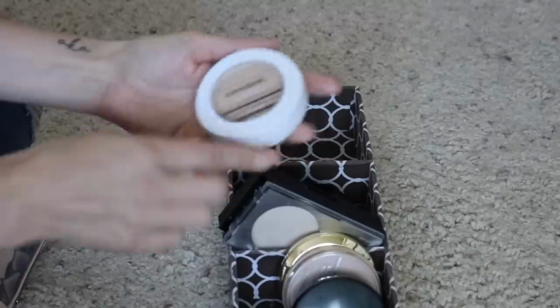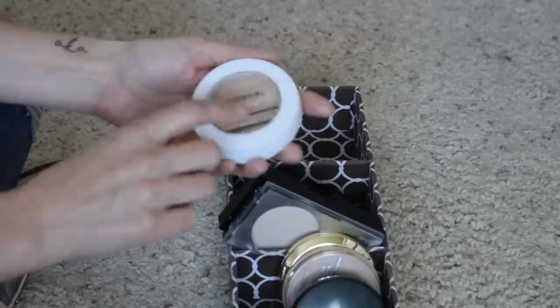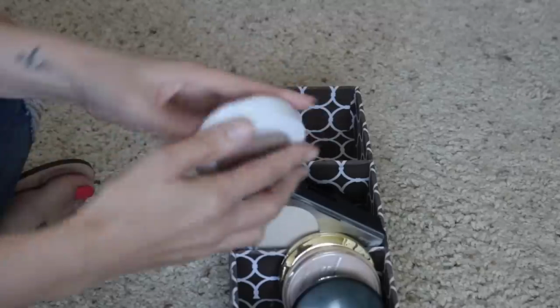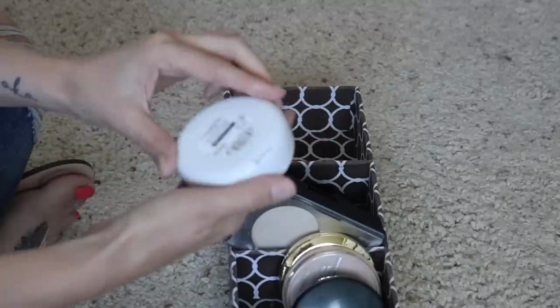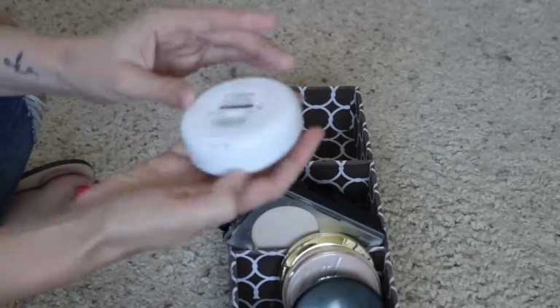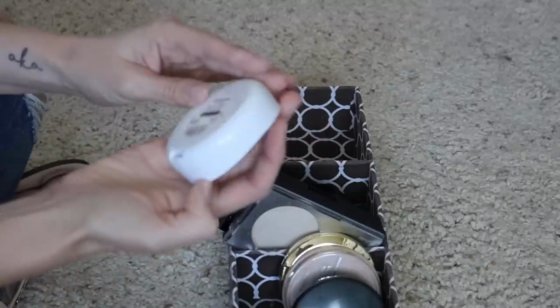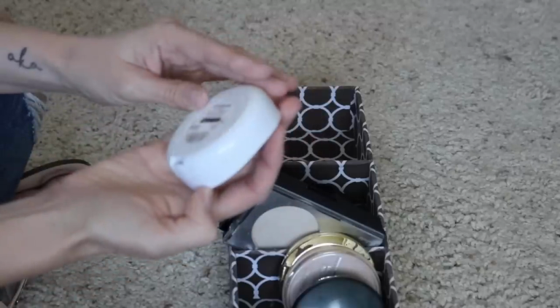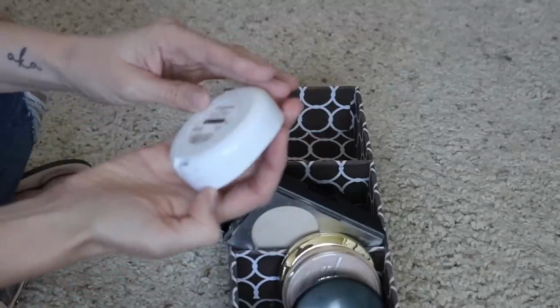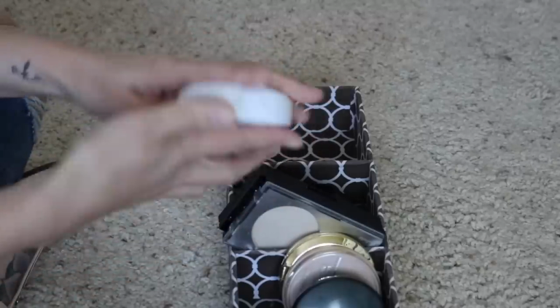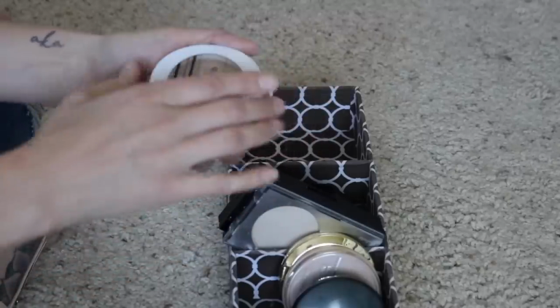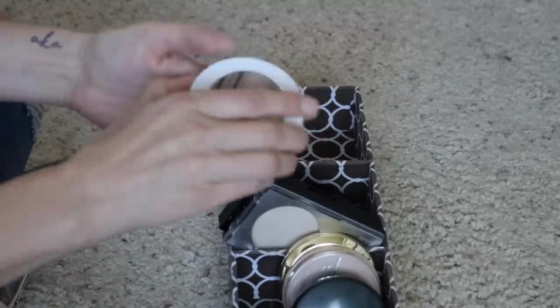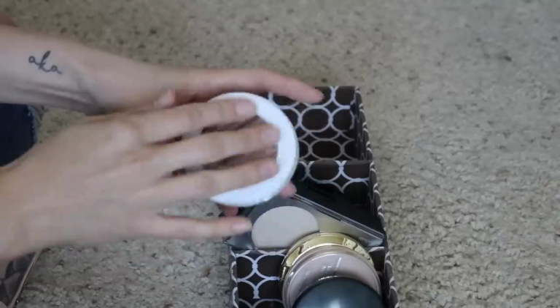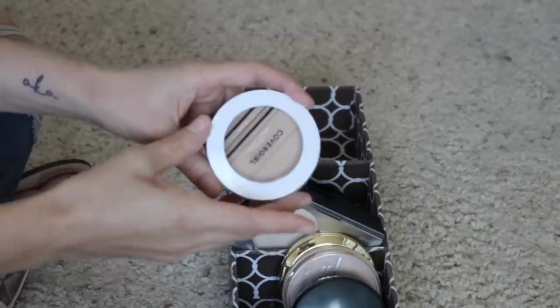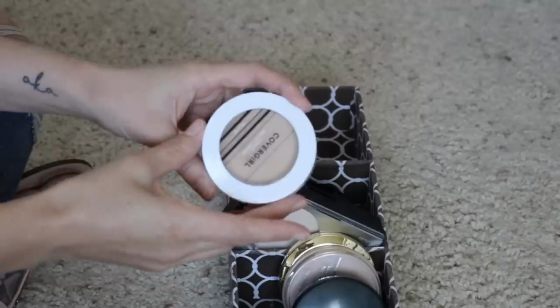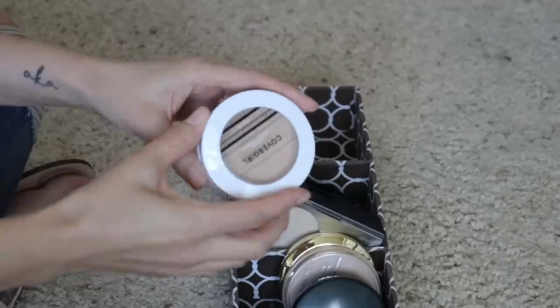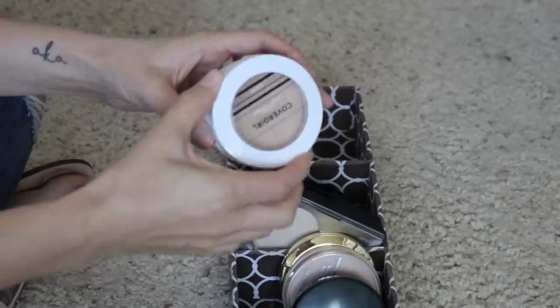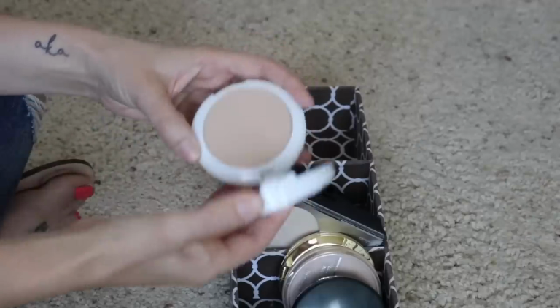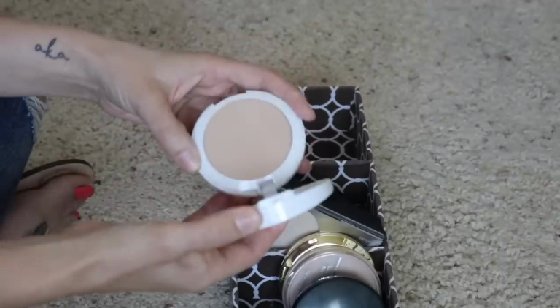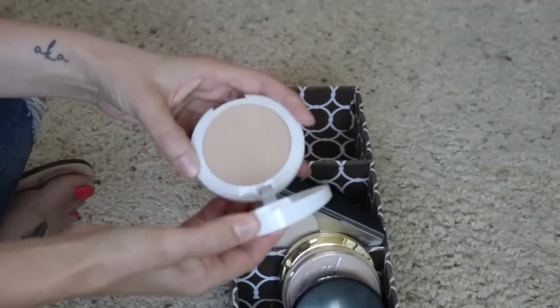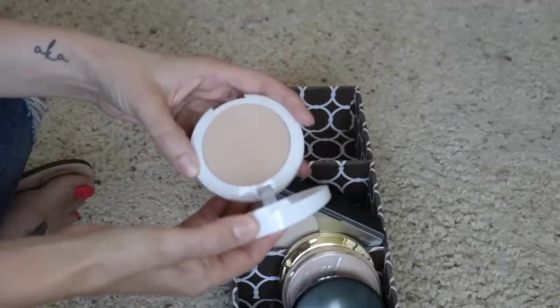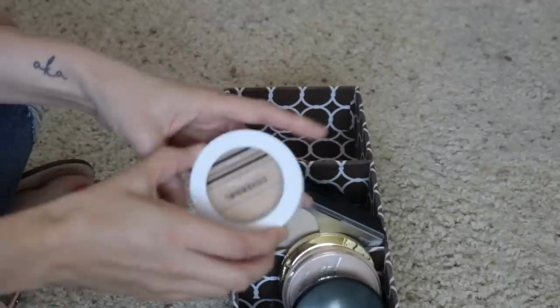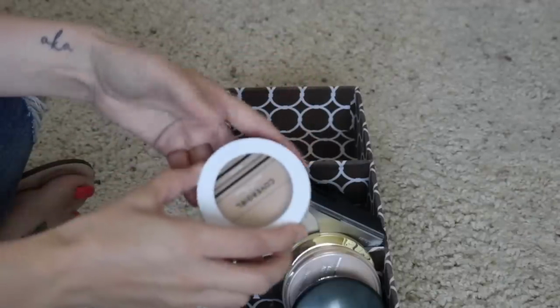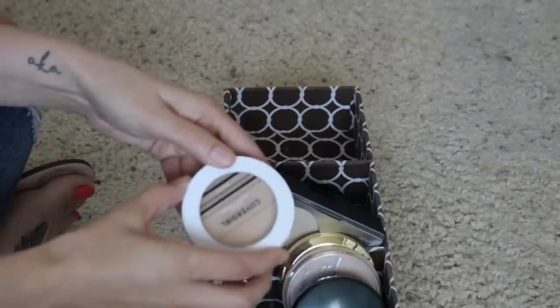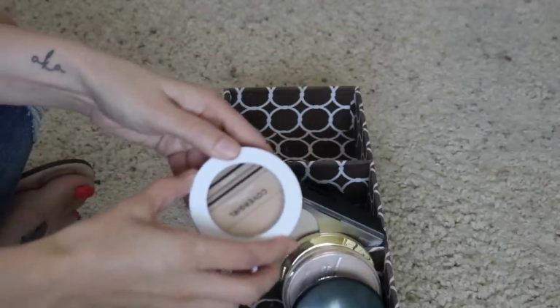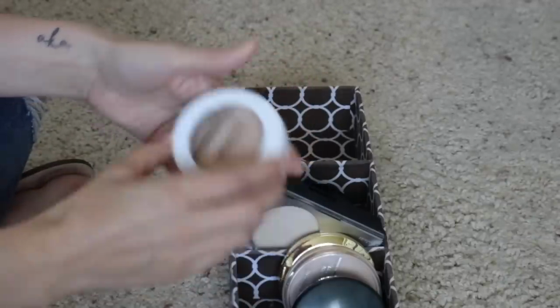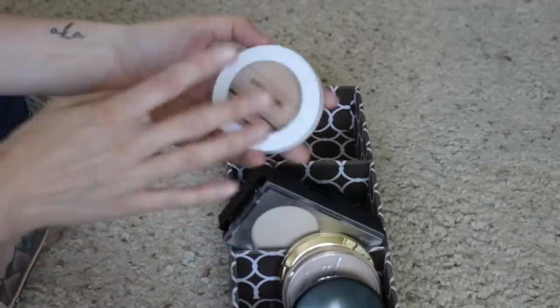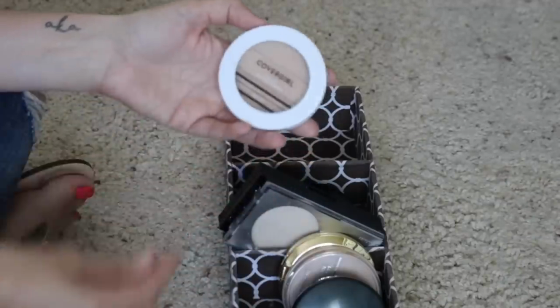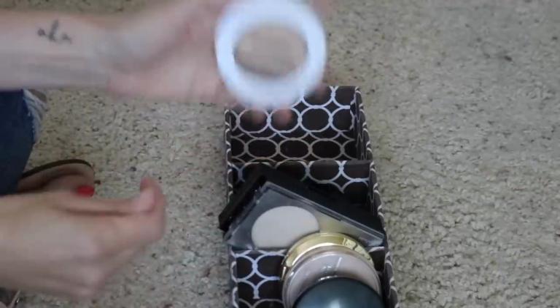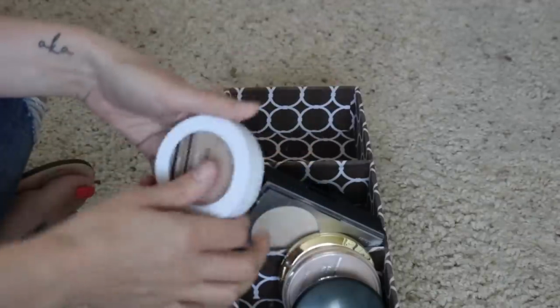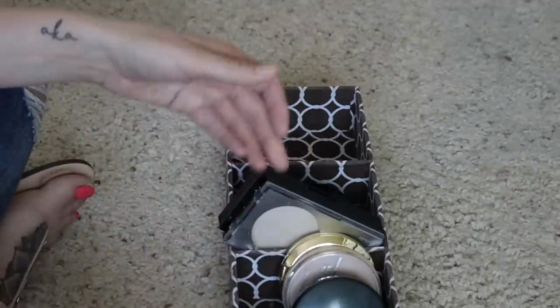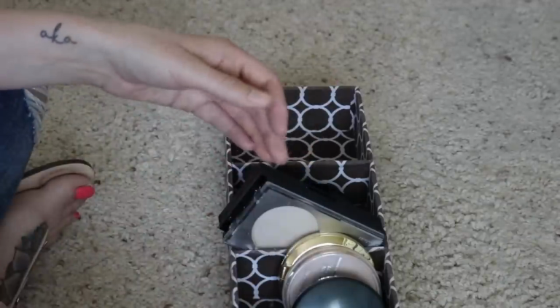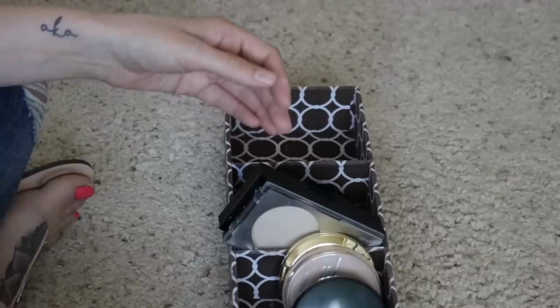Next I have this Cover Girl Vitalist Healthy Powder. I don't feel like I've tried enough of this — I got it in NPR and only got a few uses with it, so I'd like to keep that and try it a bit more.